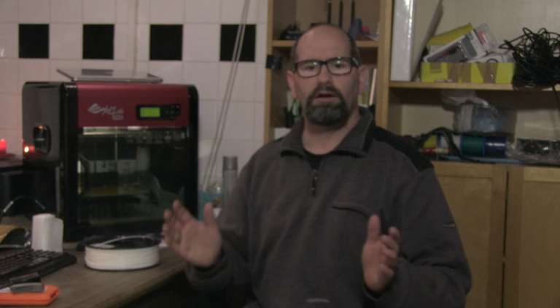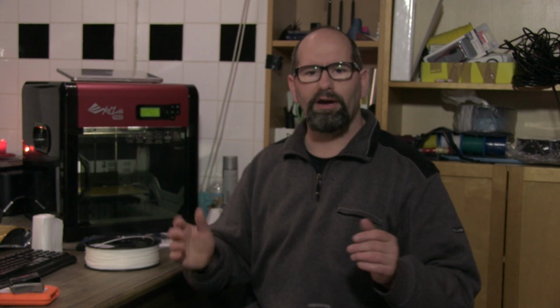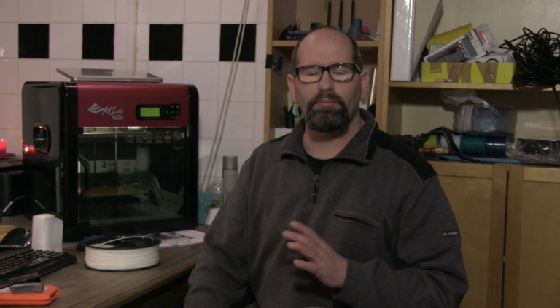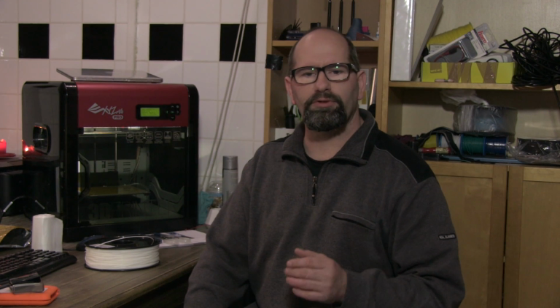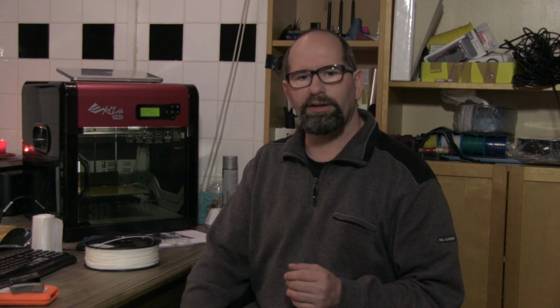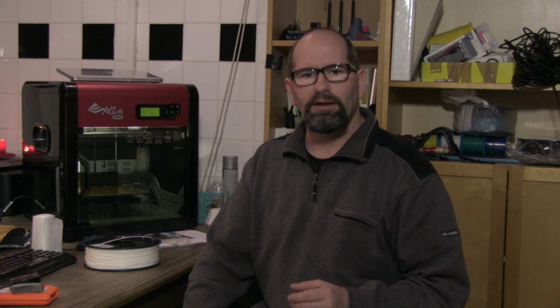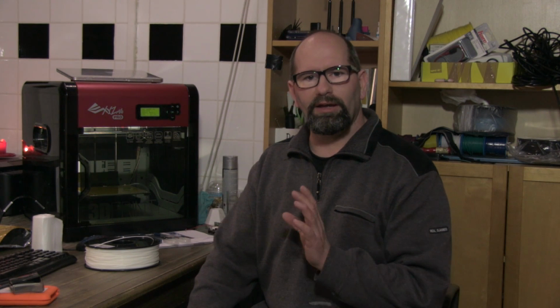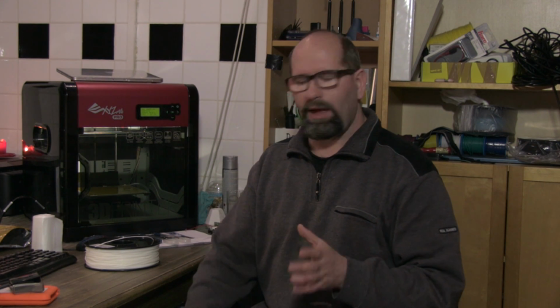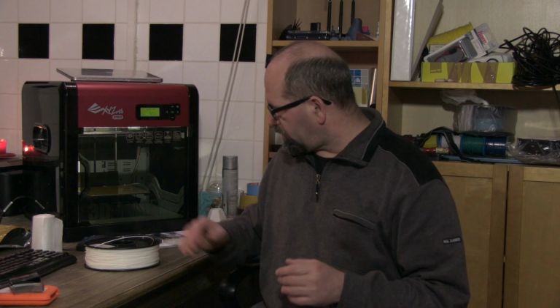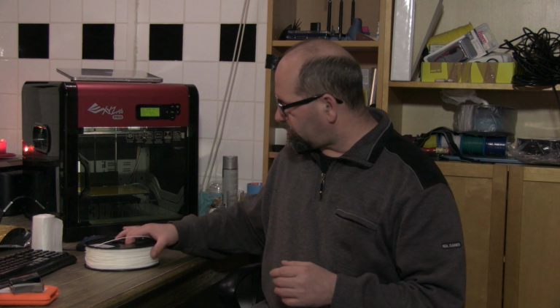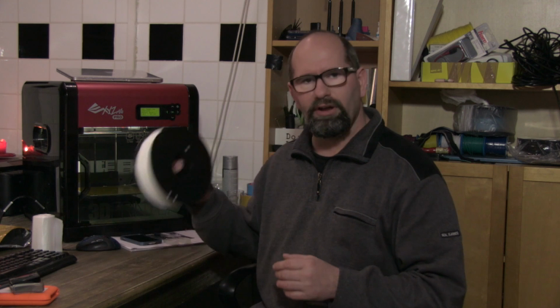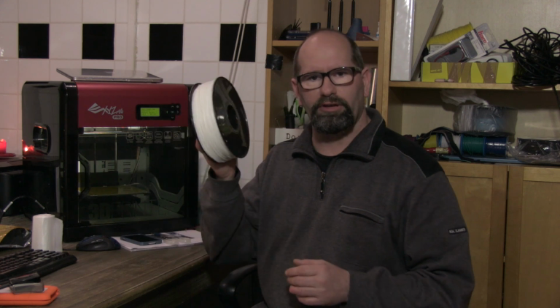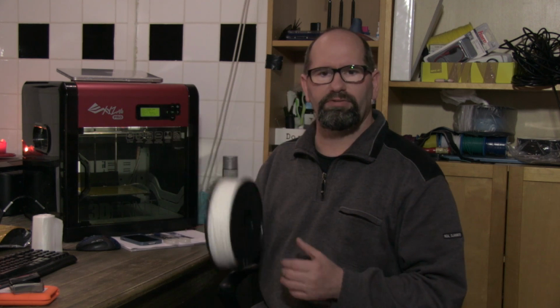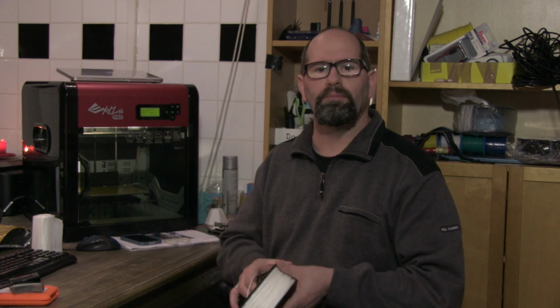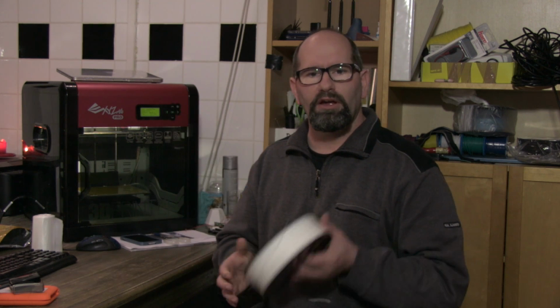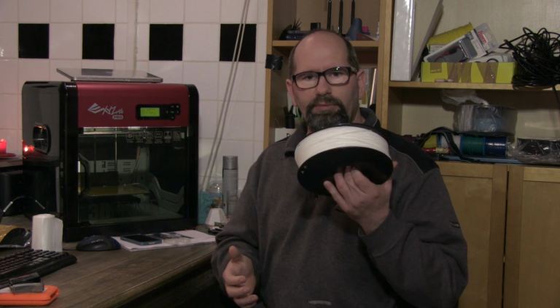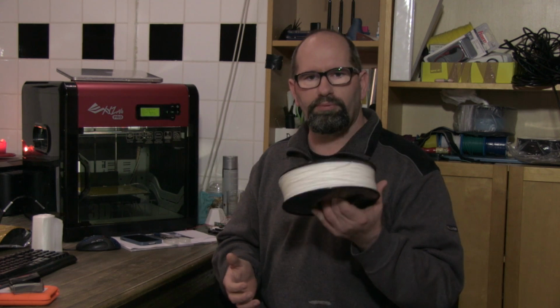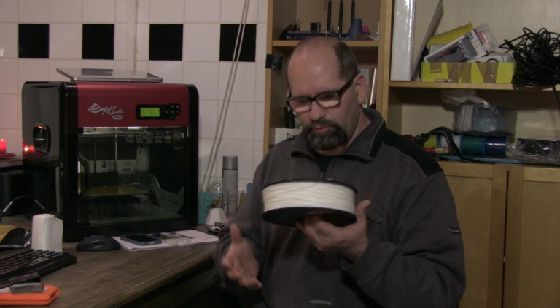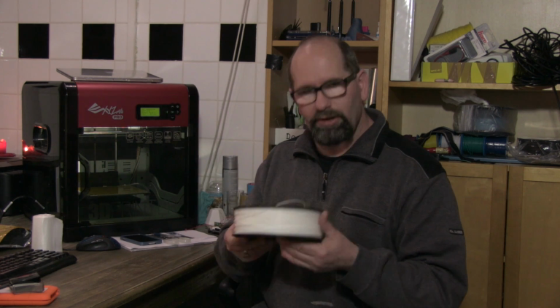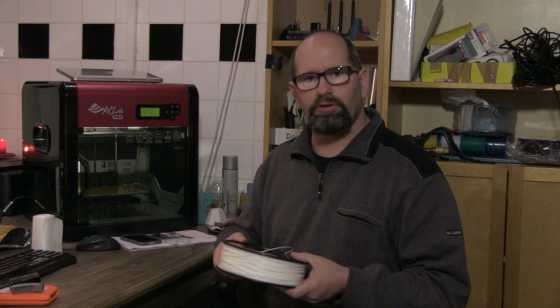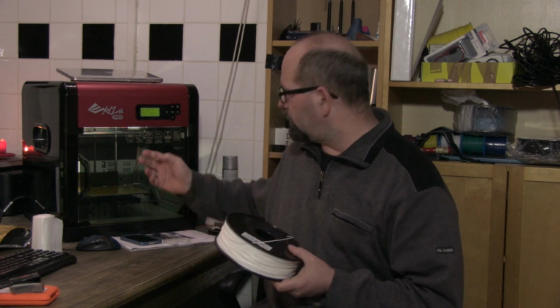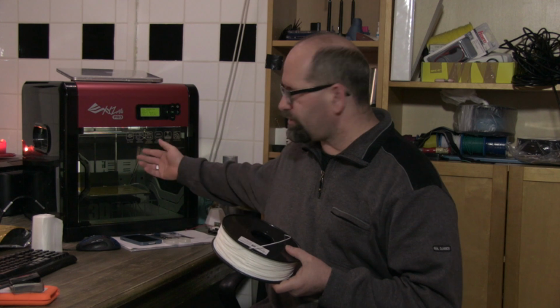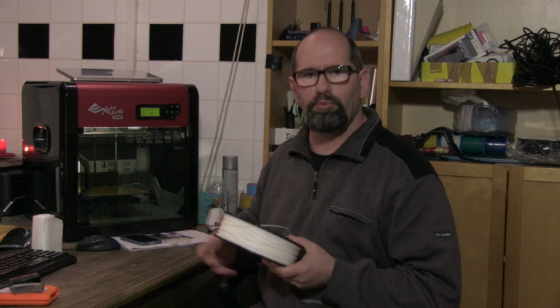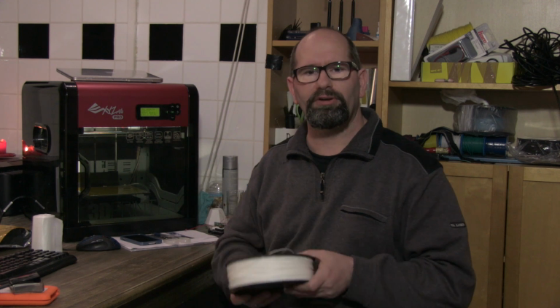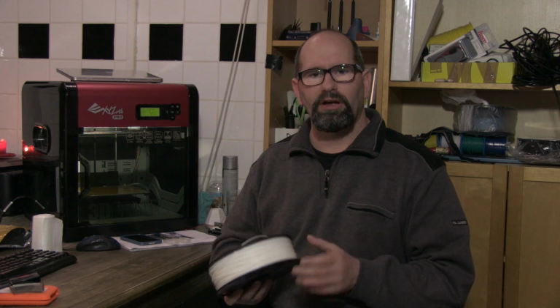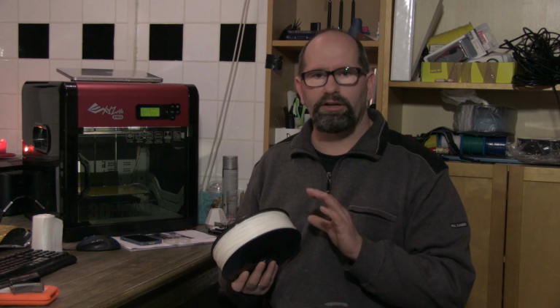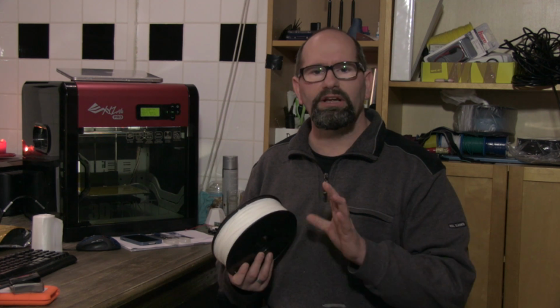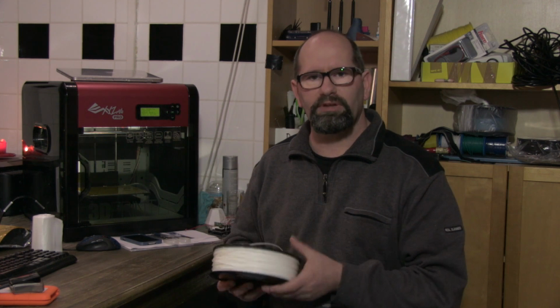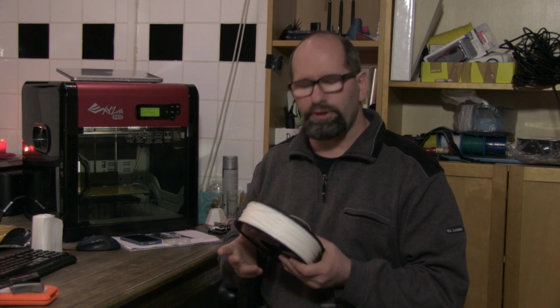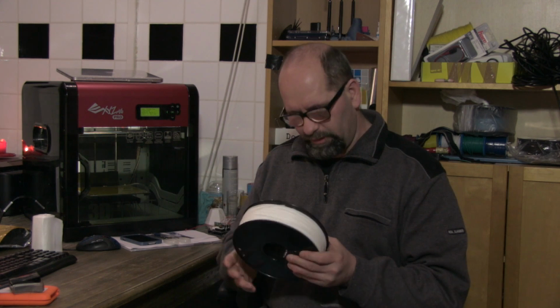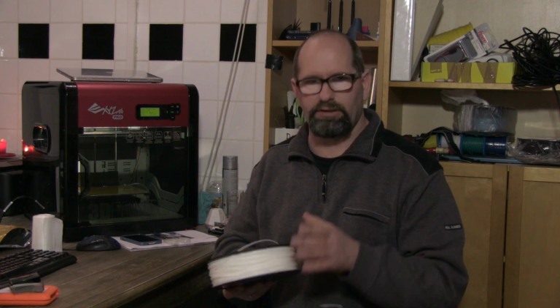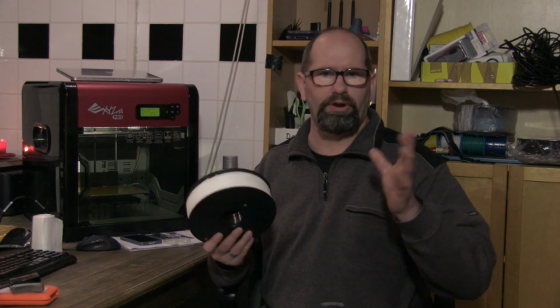Hi everyone, my name is Brian and I'm talking about nylon in this video. I've been printing with nylon on my DaVinci Pro printer and it really comes out beautifully. It's great.